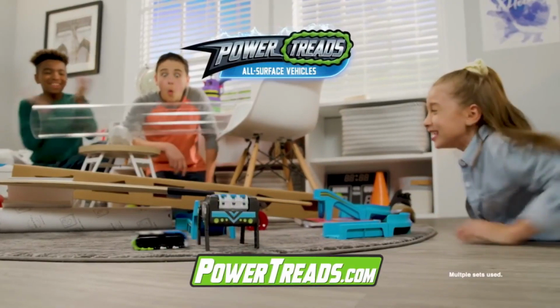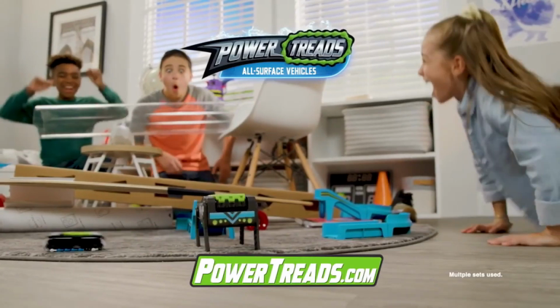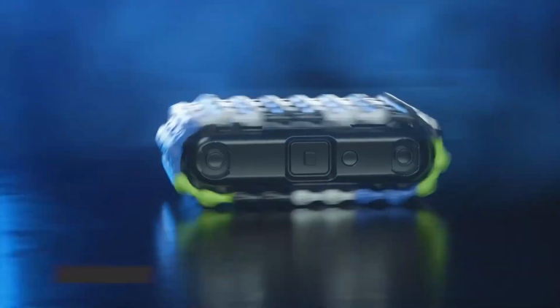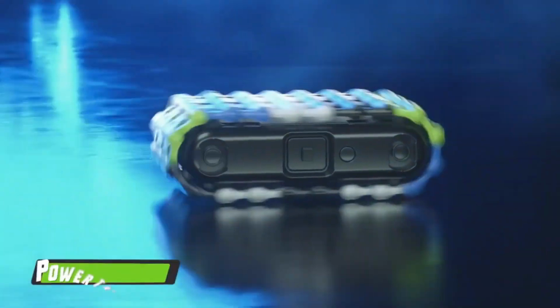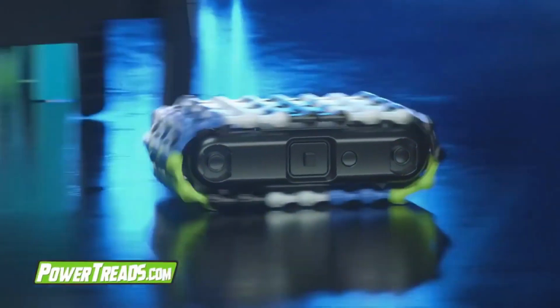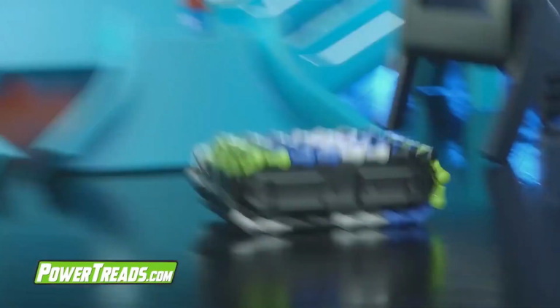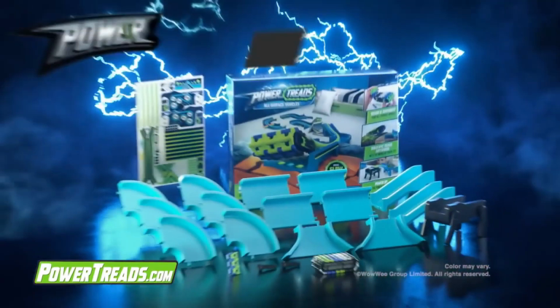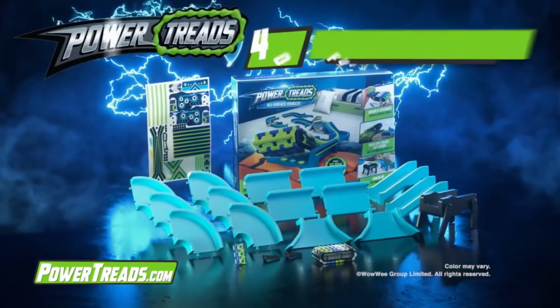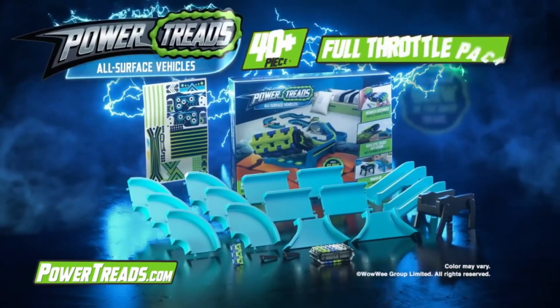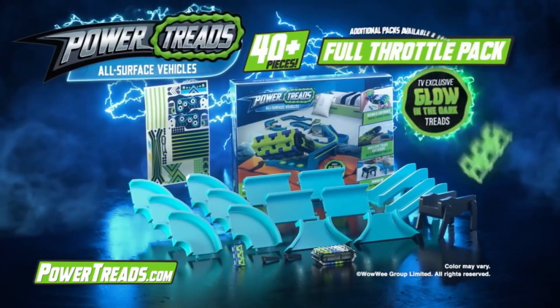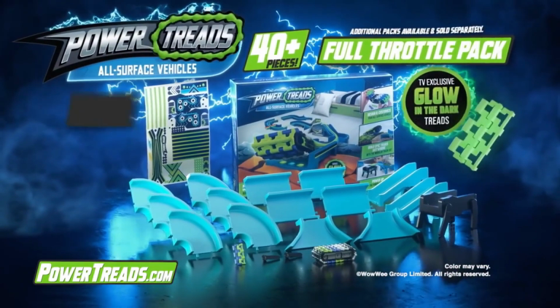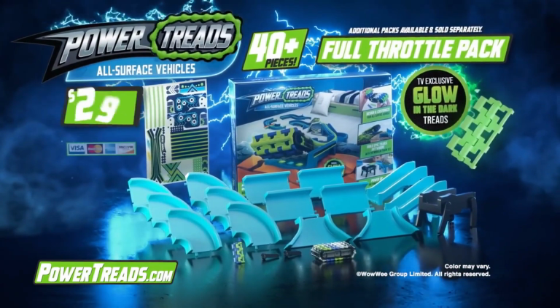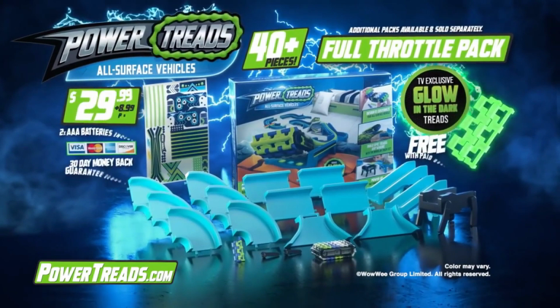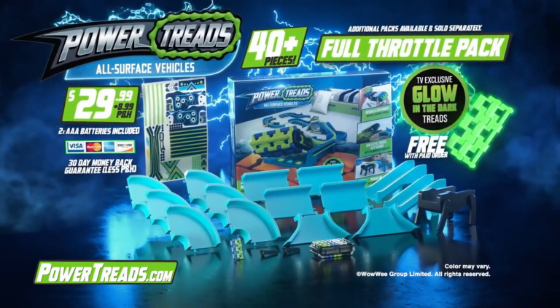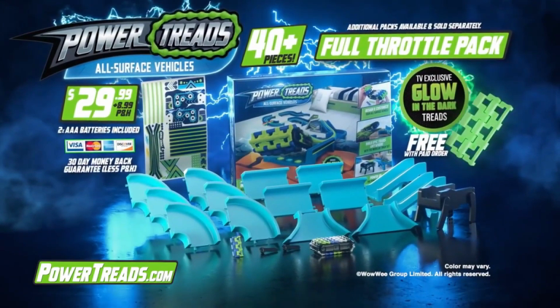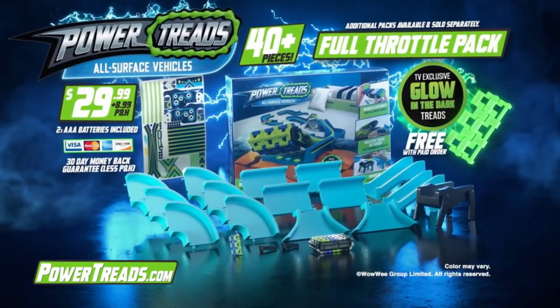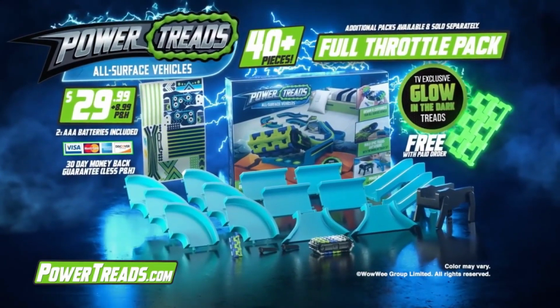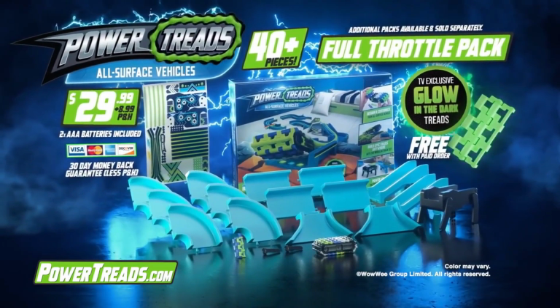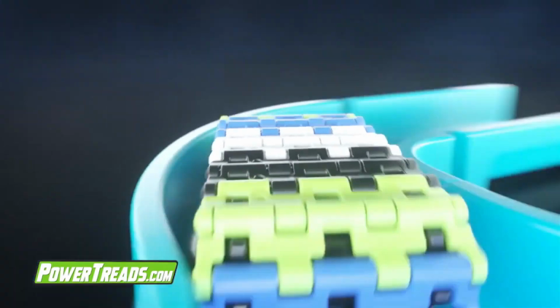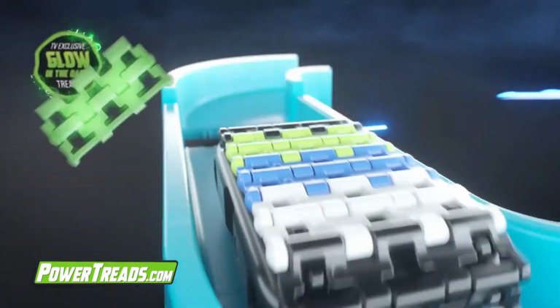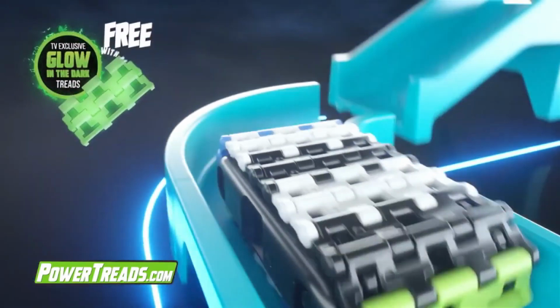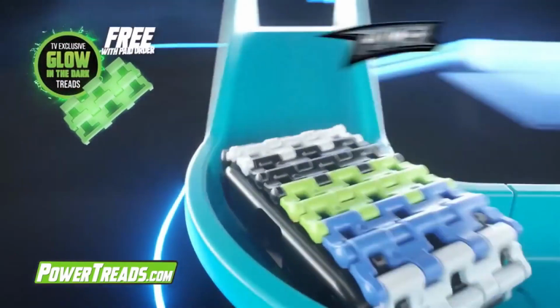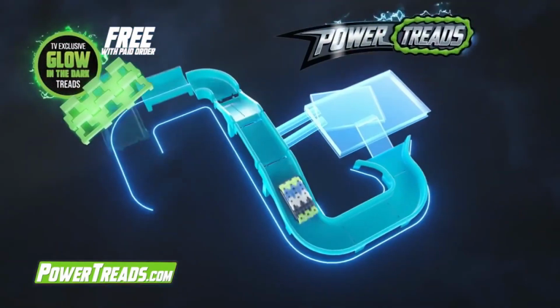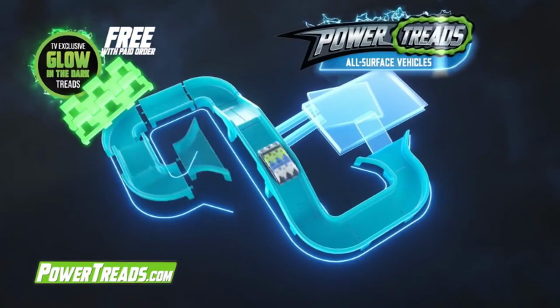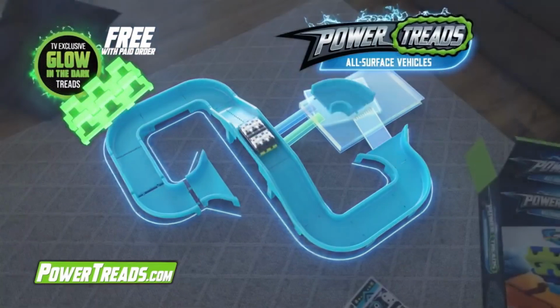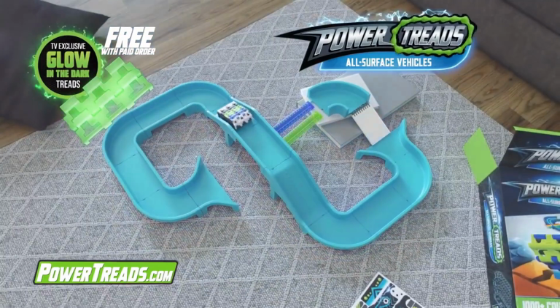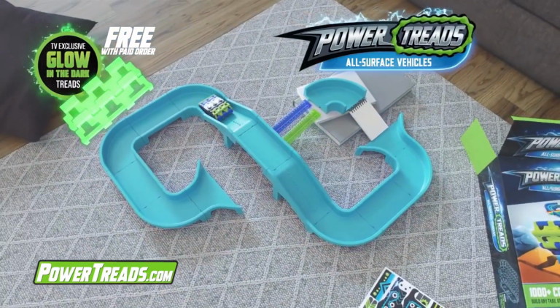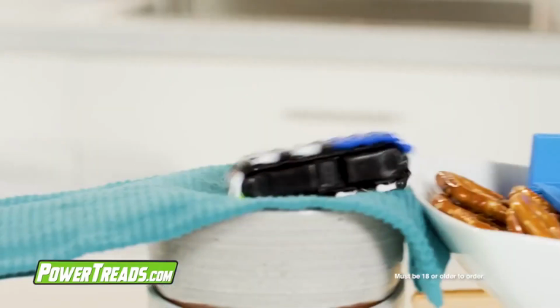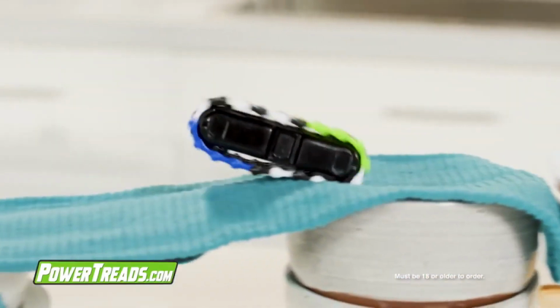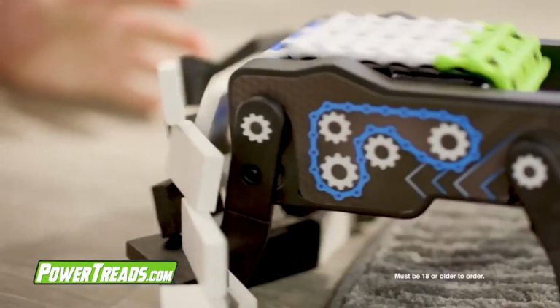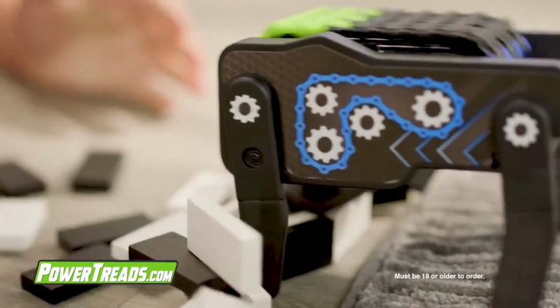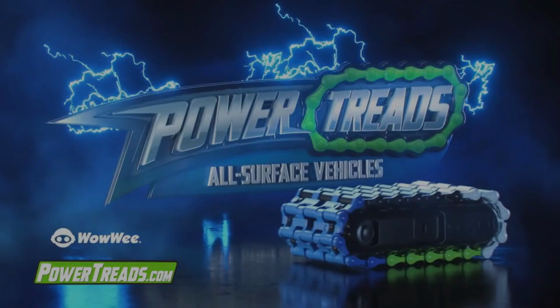There's over a thousand and one Power Treads ways to unleash the fun. Get the brand new Power Treads Full Throttle Pack with the TV-exclusive glow-in-the-dark treads for $29.99 plus $8.99 processing and handling. It comes with everything you need to build the ultimate Power Treads course. Must be 18 or older to order.